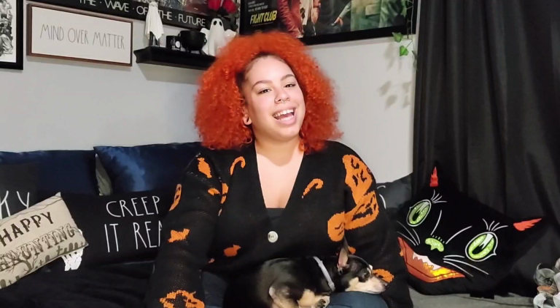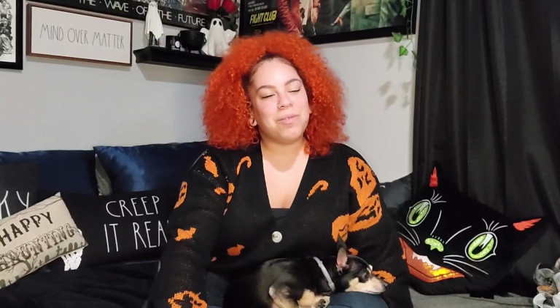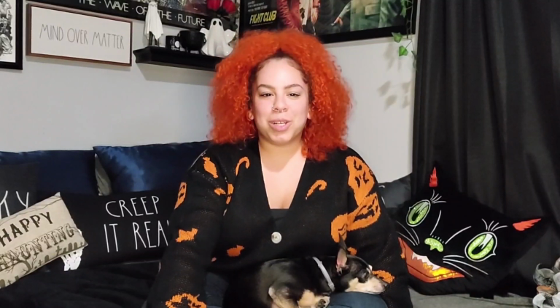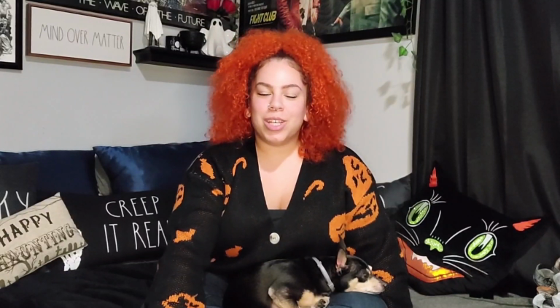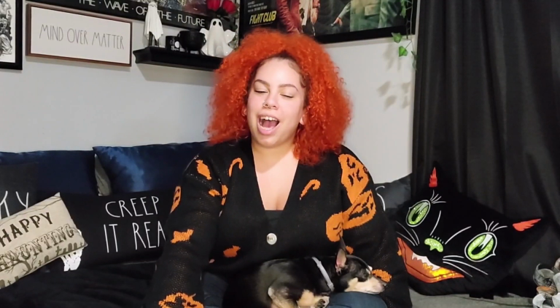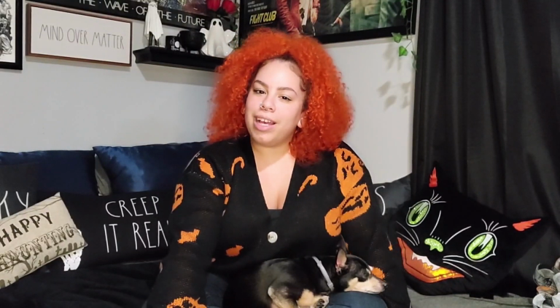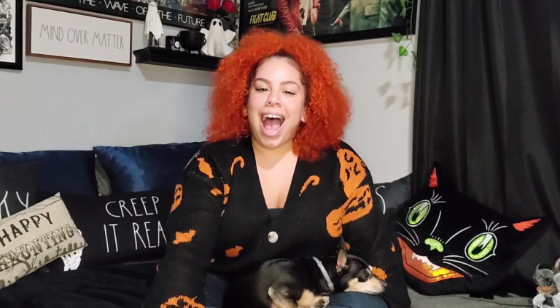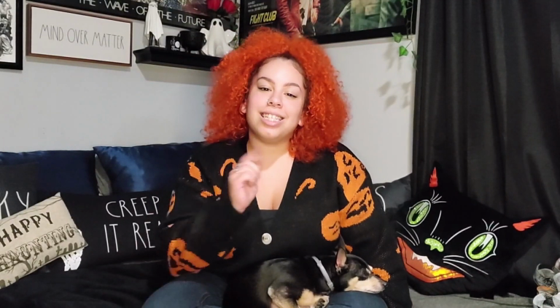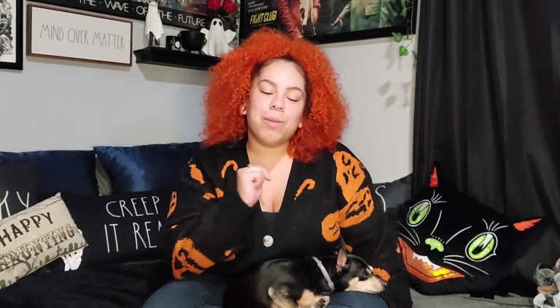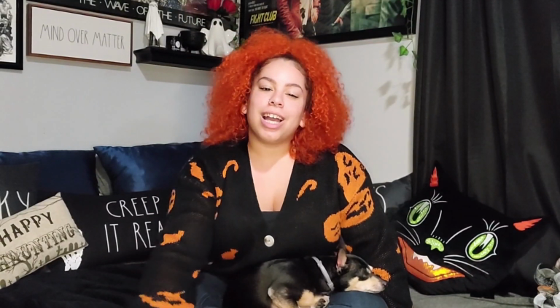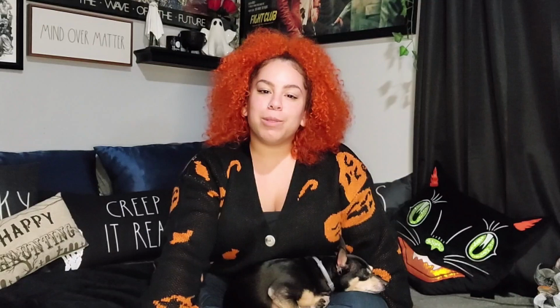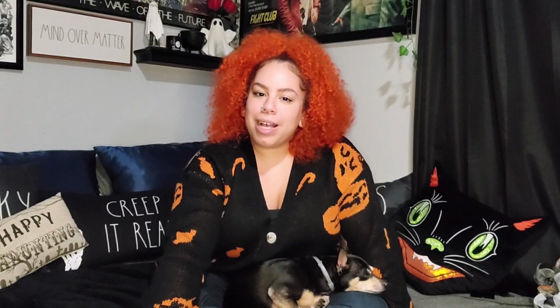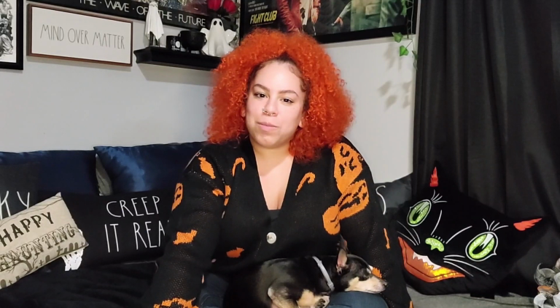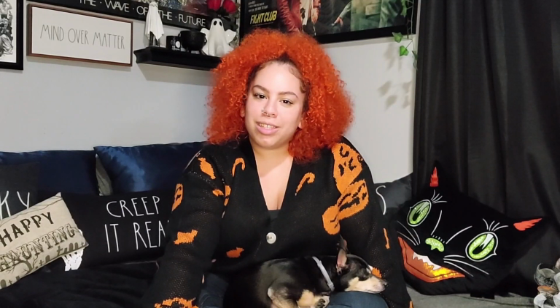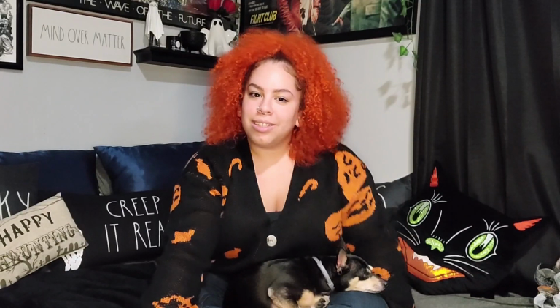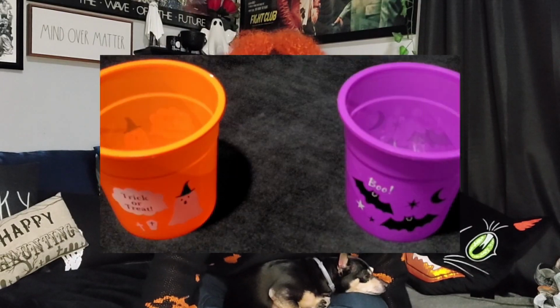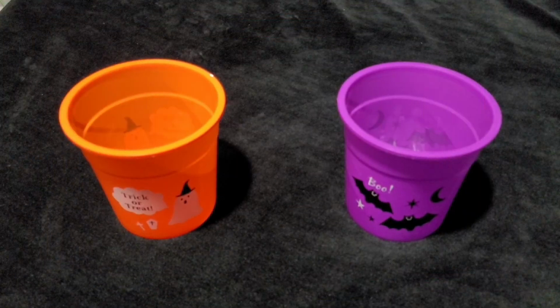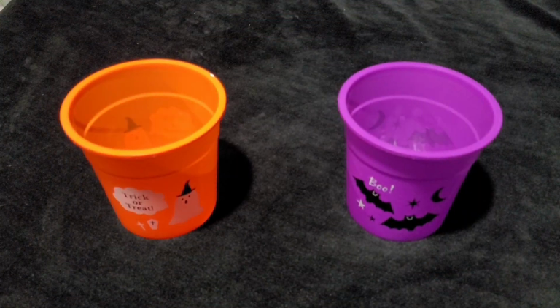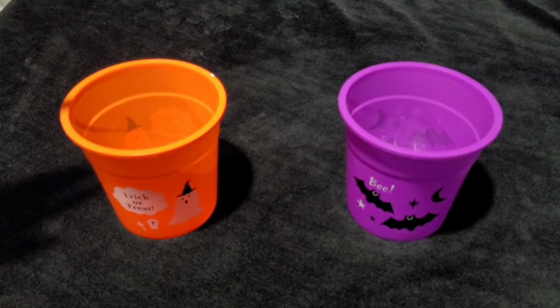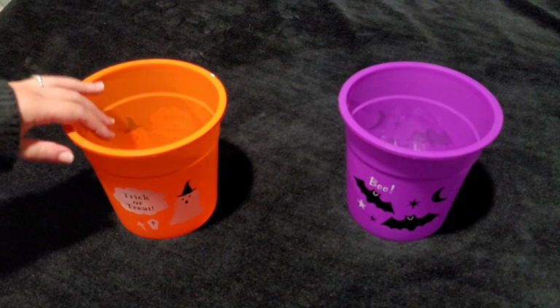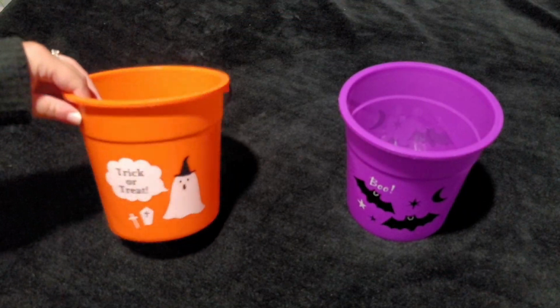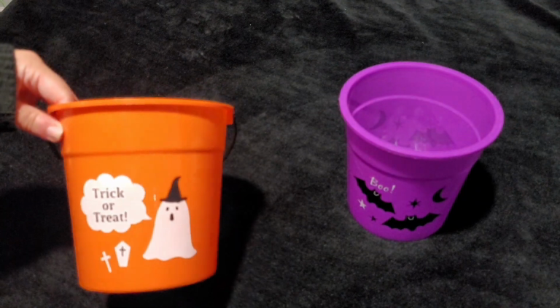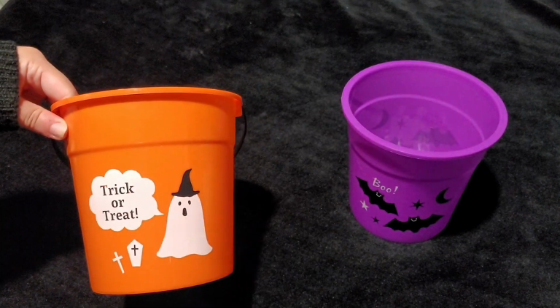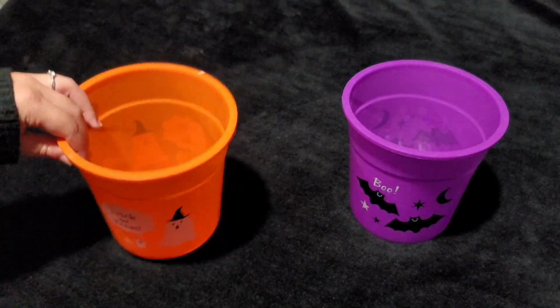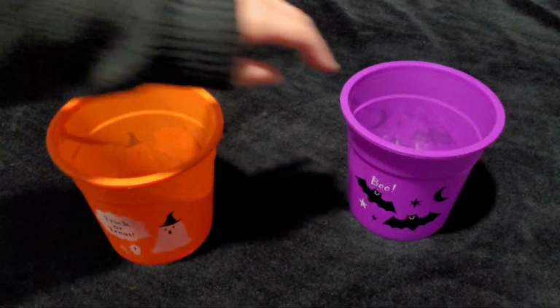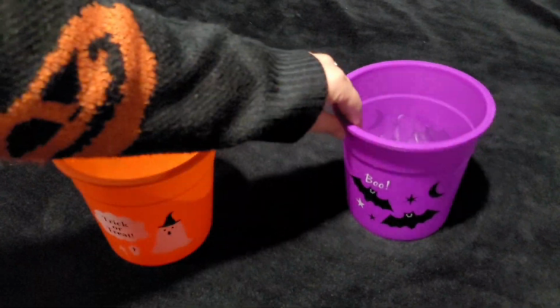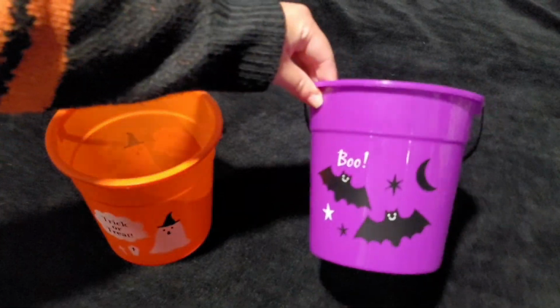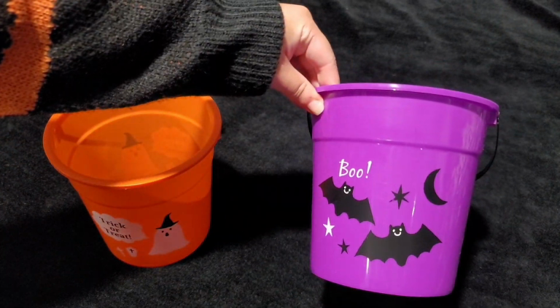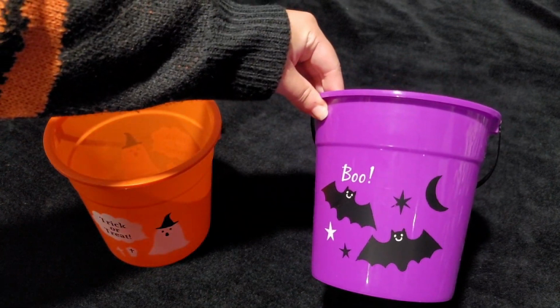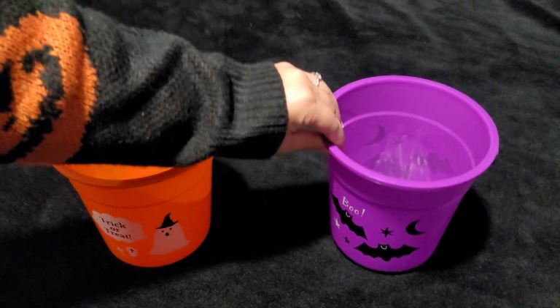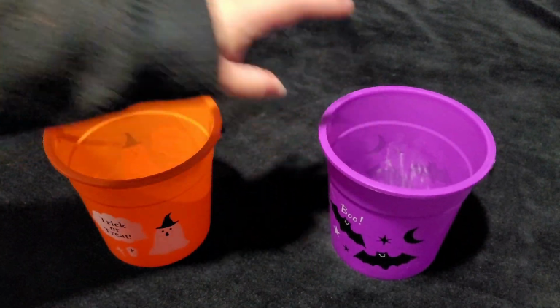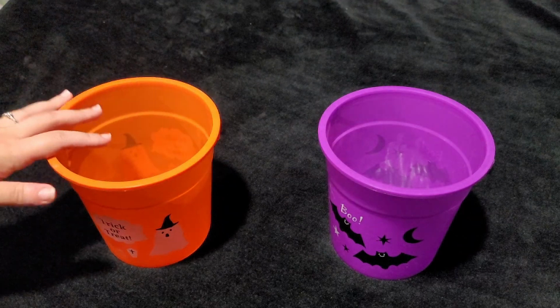Hey! Welcome to Creepy Cozy Cute. I'm Omaya and today we are putting together some spooky baskets for my friends. This year I'm putting together two baskets. I got both of these from Amazon — they actually came in a pack of three, which was perfect.